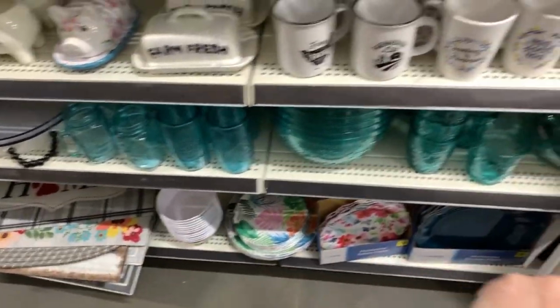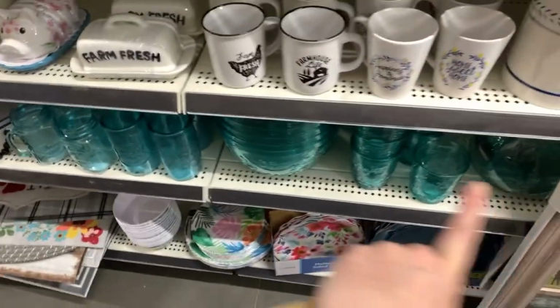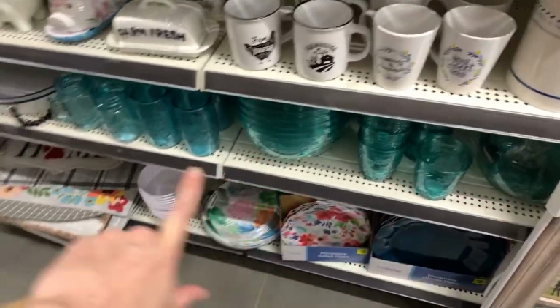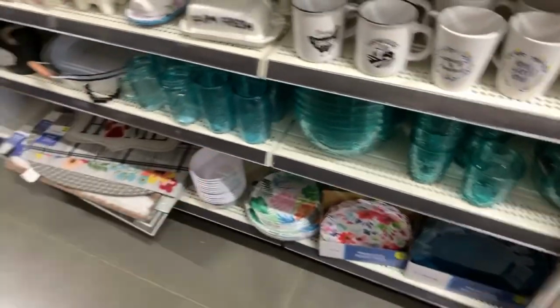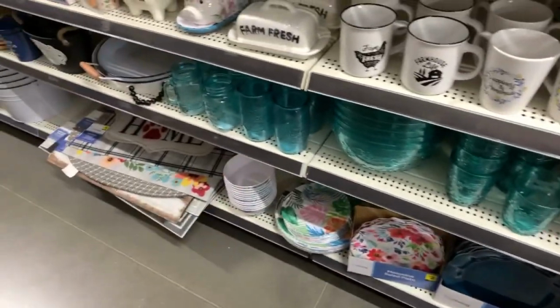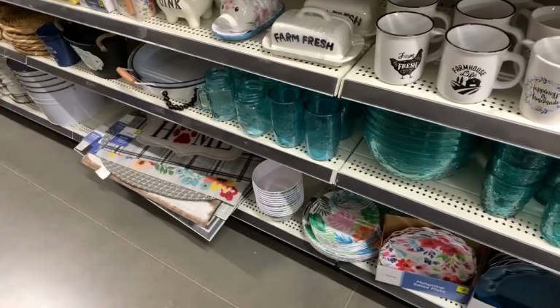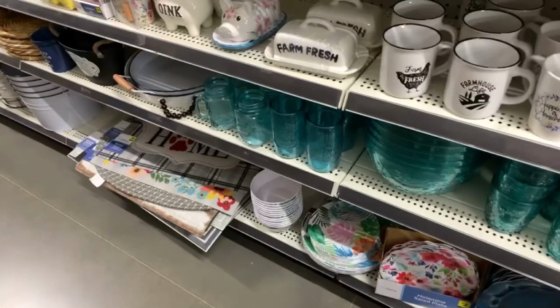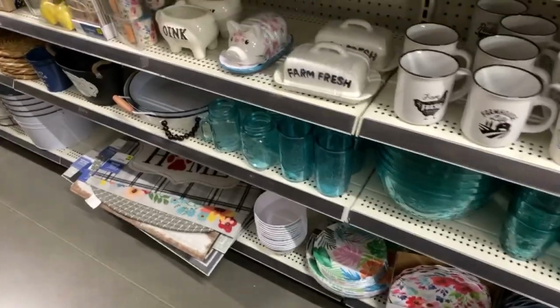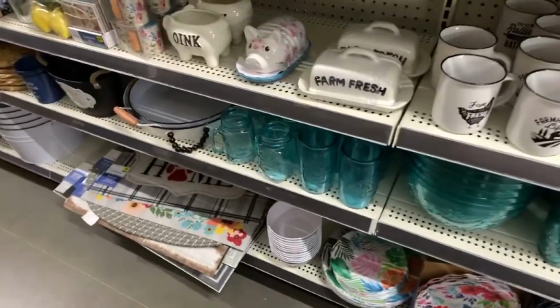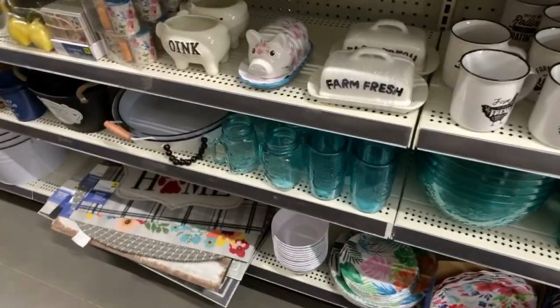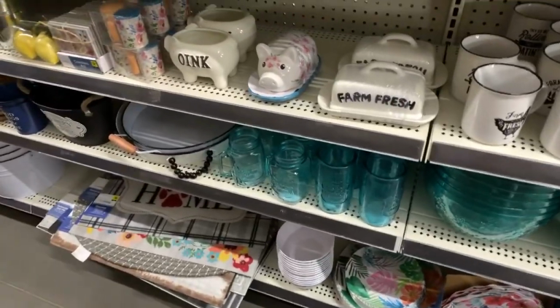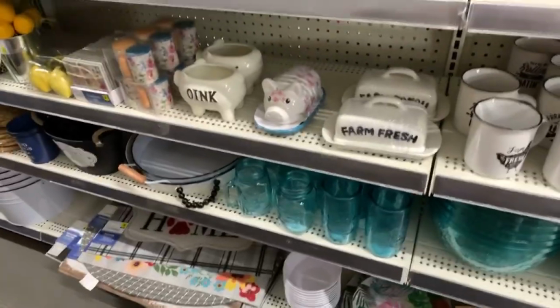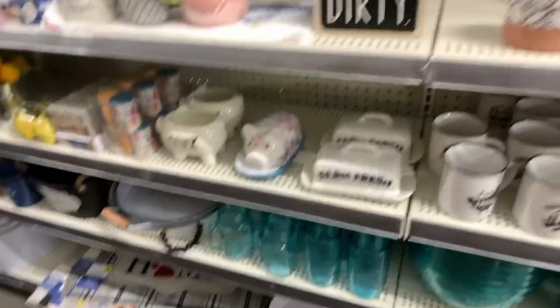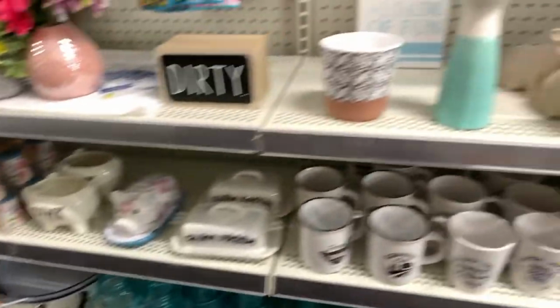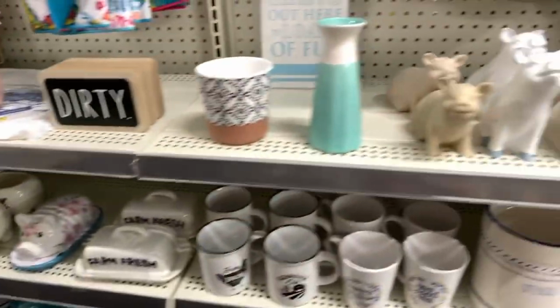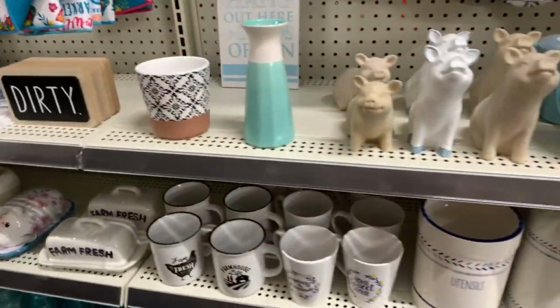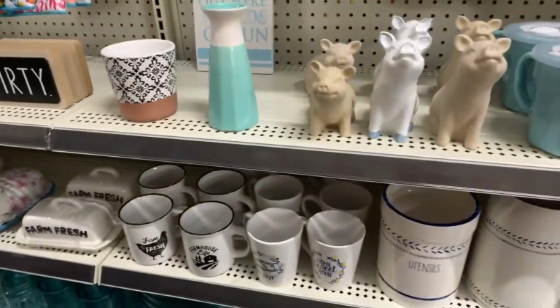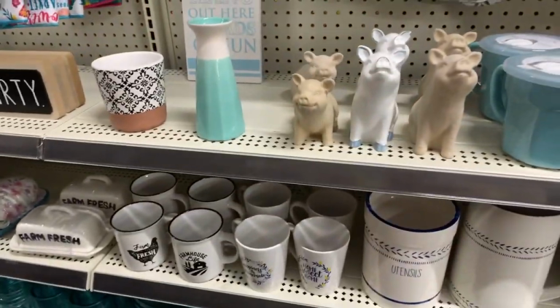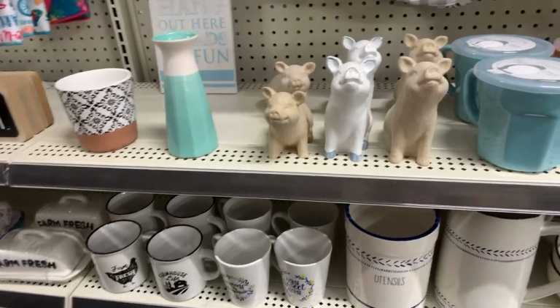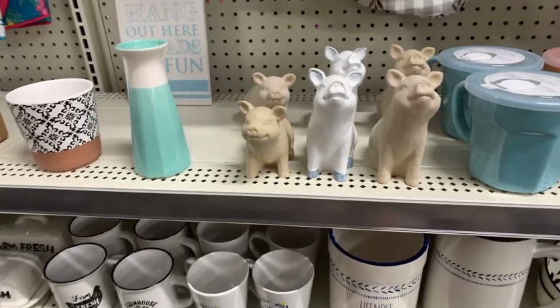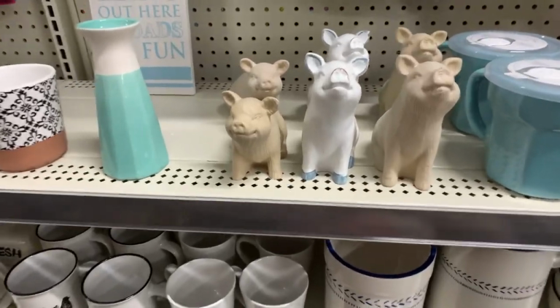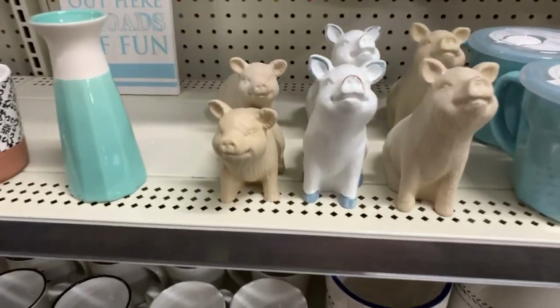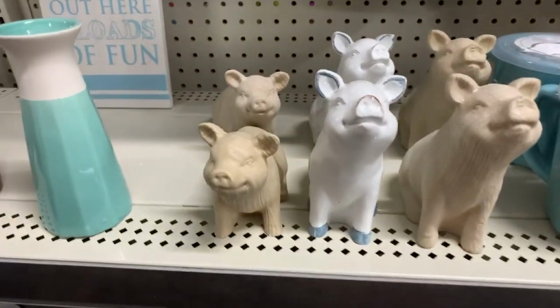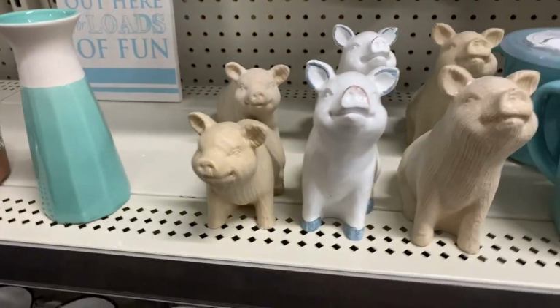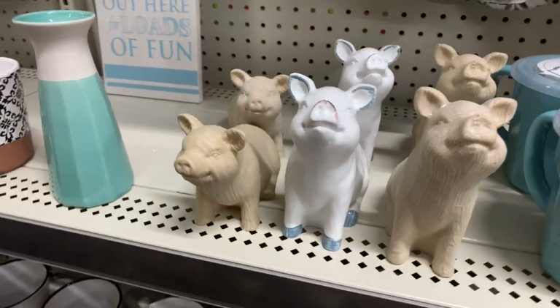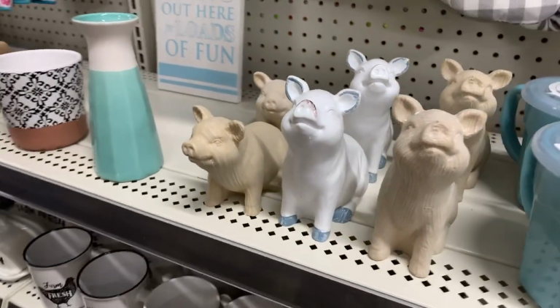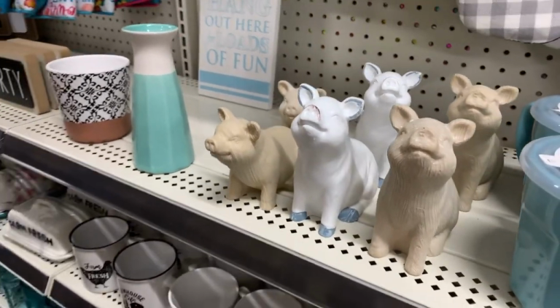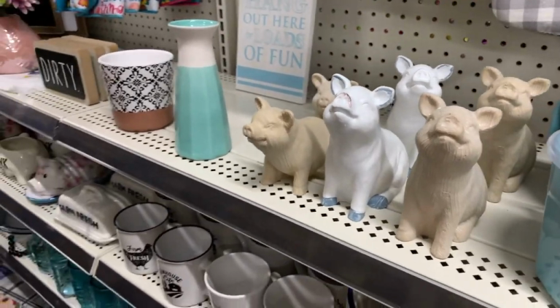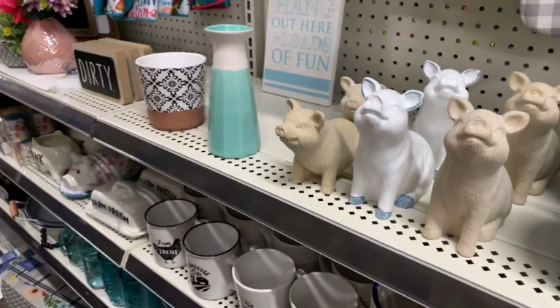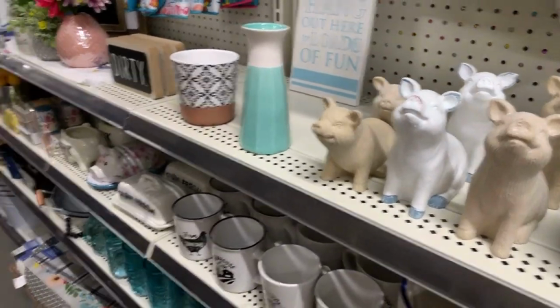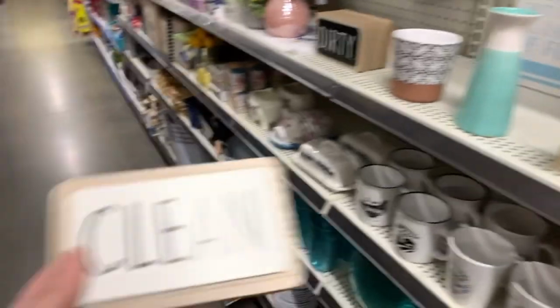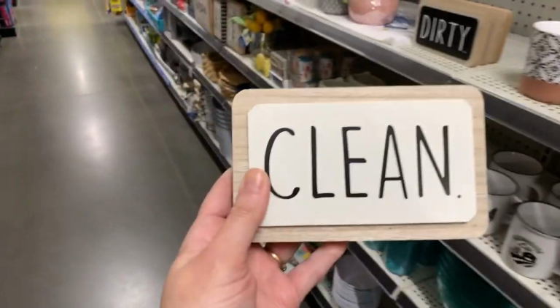Most everything is between one and five dollars, which I think just beats out all the other discount chains including Walmart, because their aesthetic here is just so so cute.